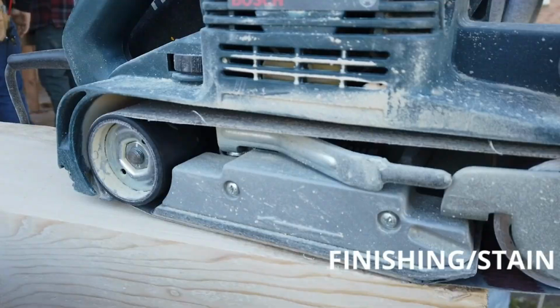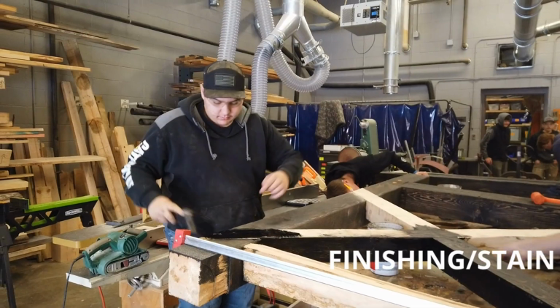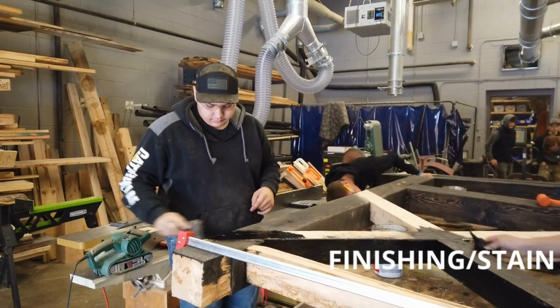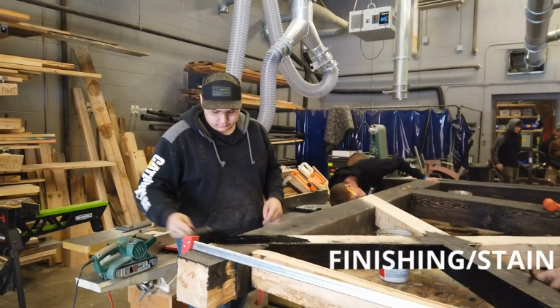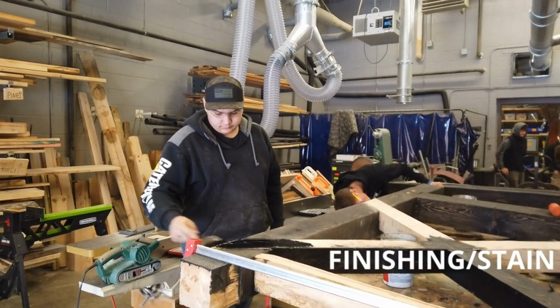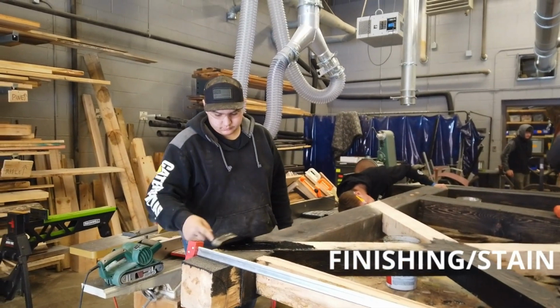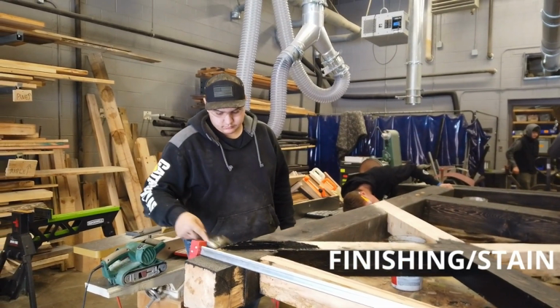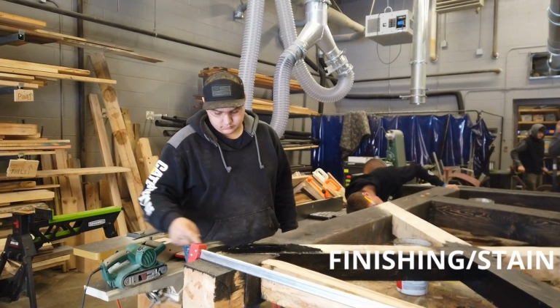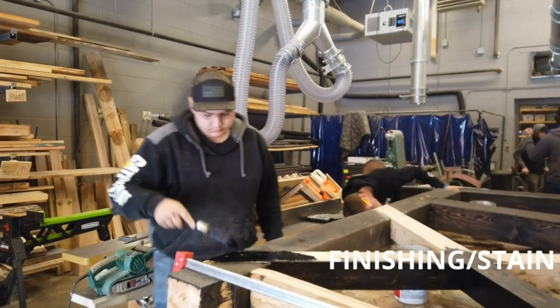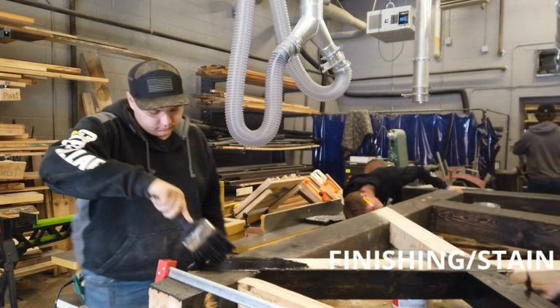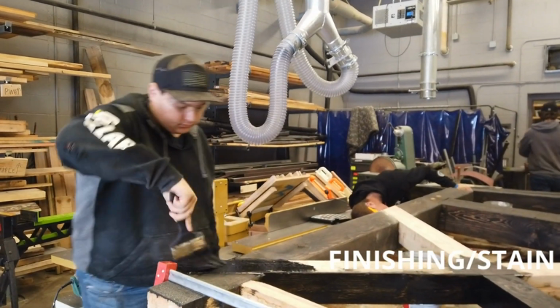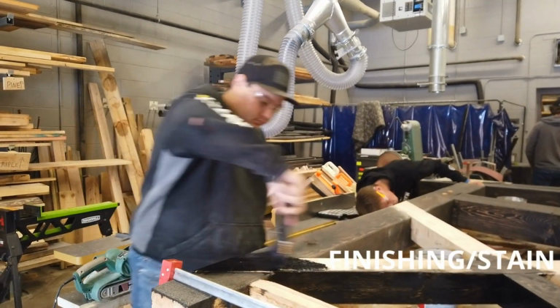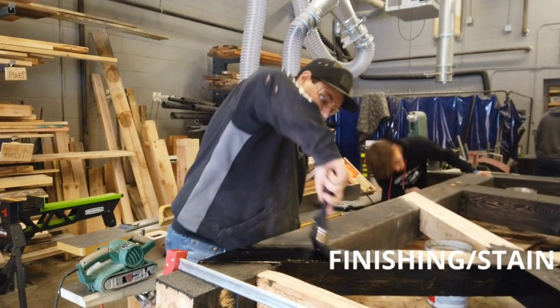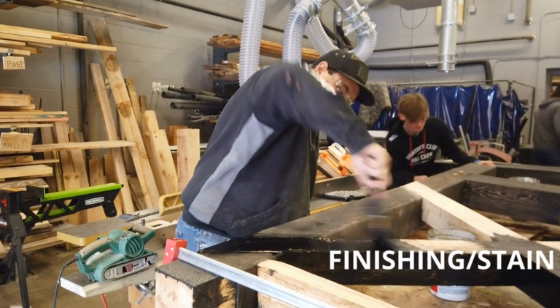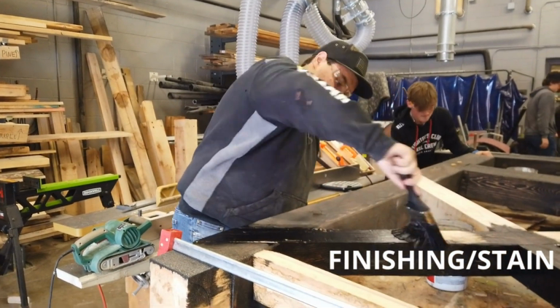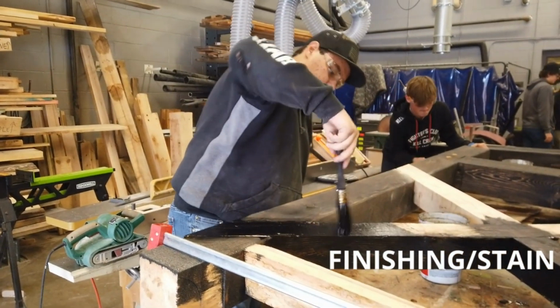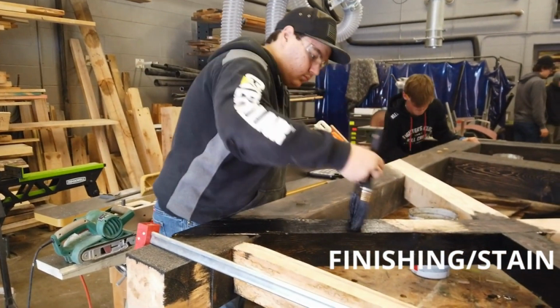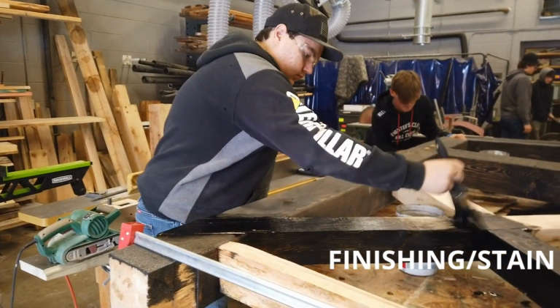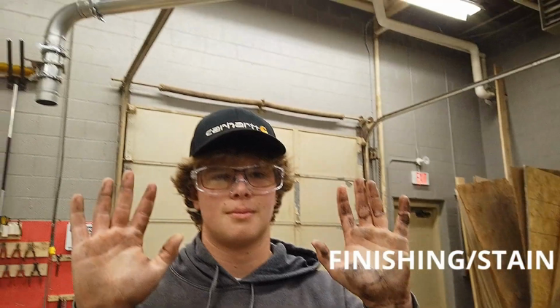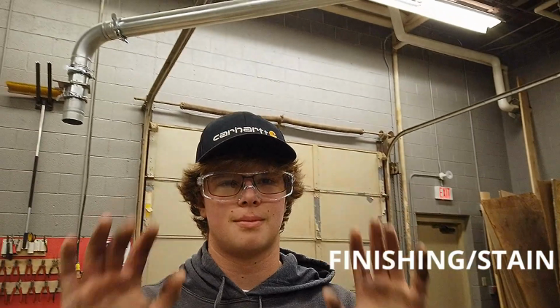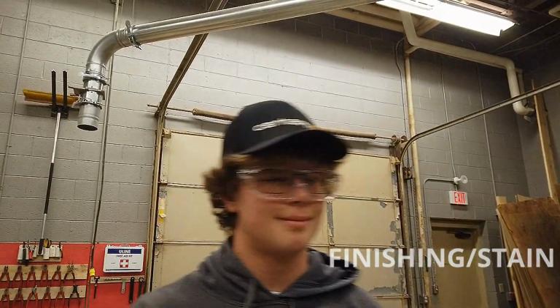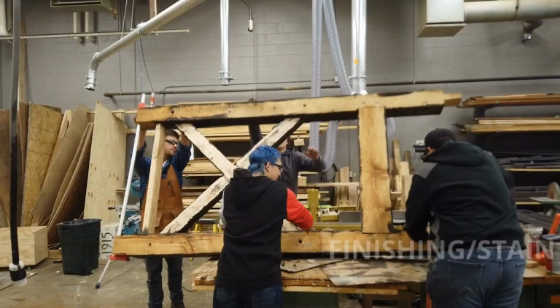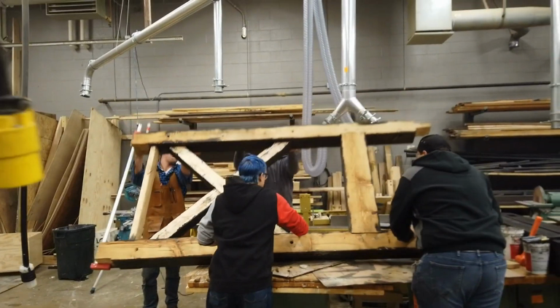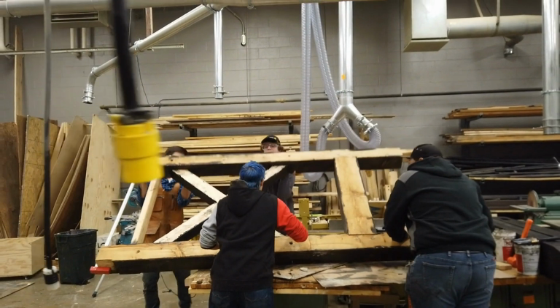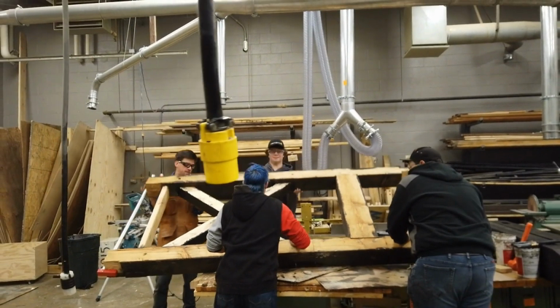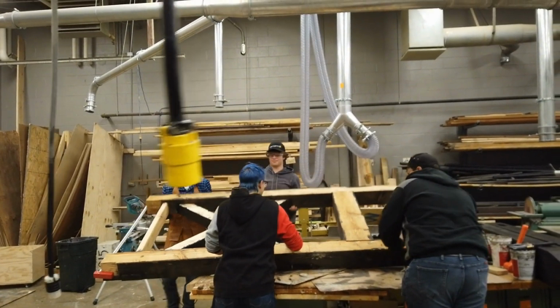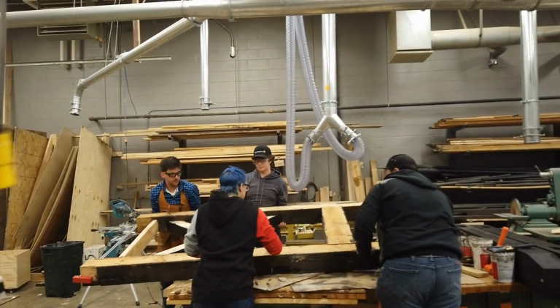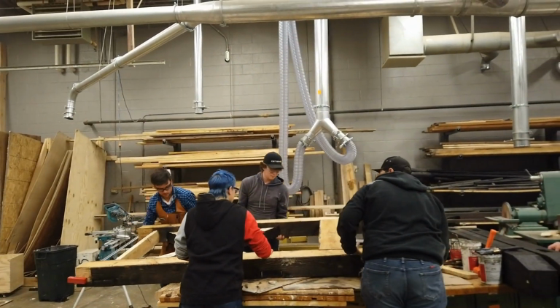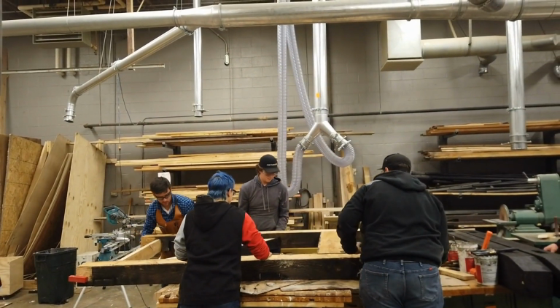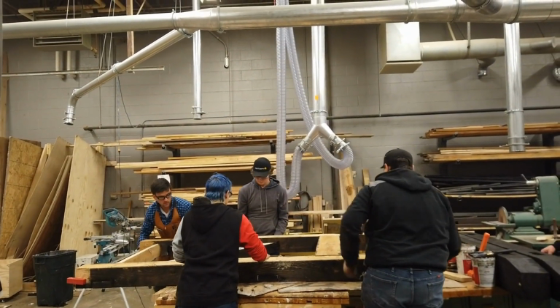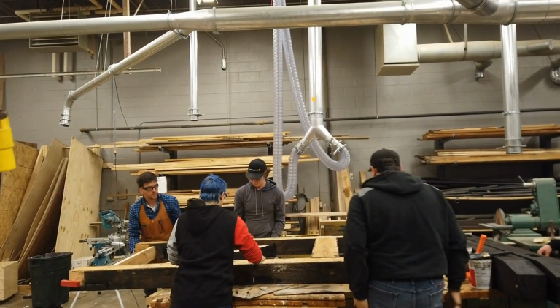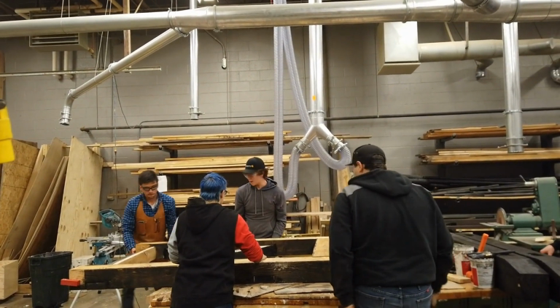Everybody gave me their all. And I think in 20 years when these students come back with their kids, they'll be able to point out the joint that they cut or the thing that they stained or whatever. And that for me is cool.